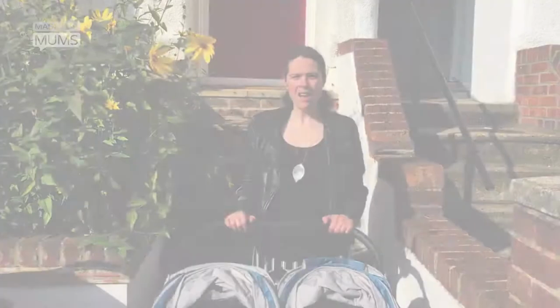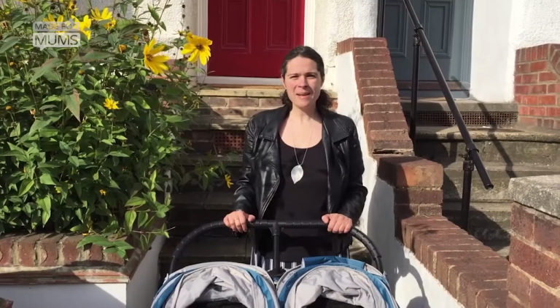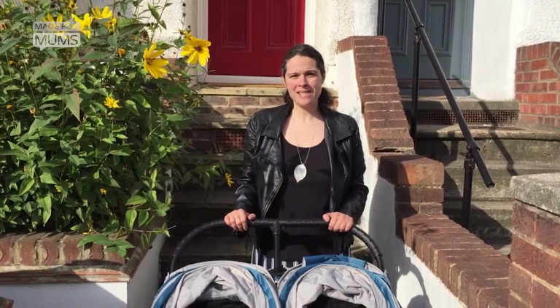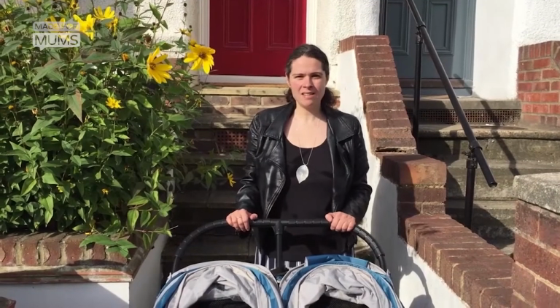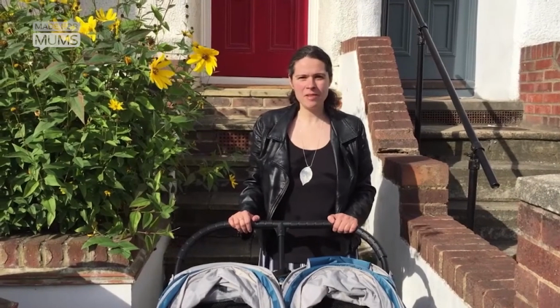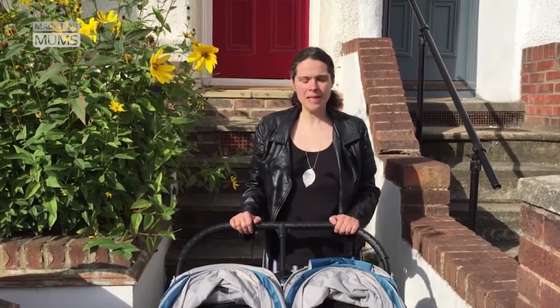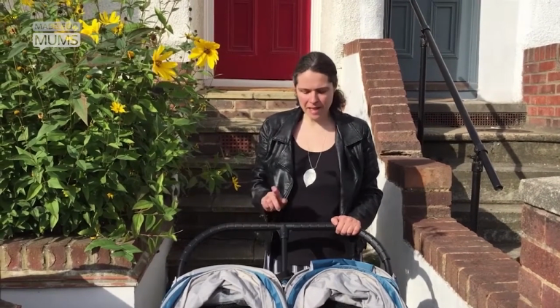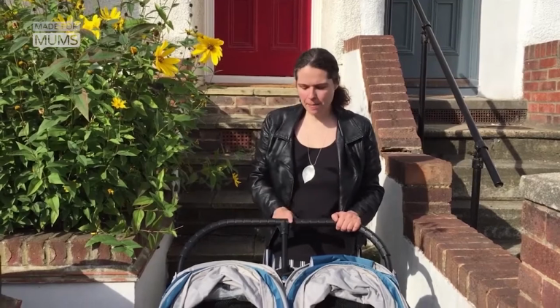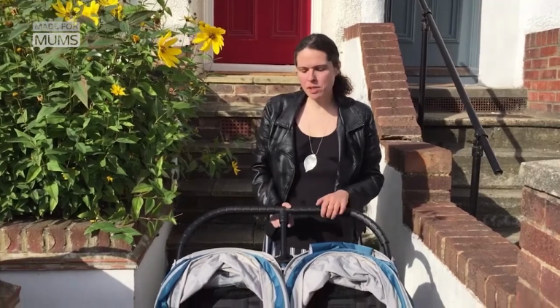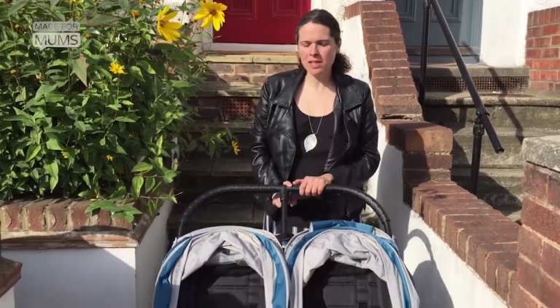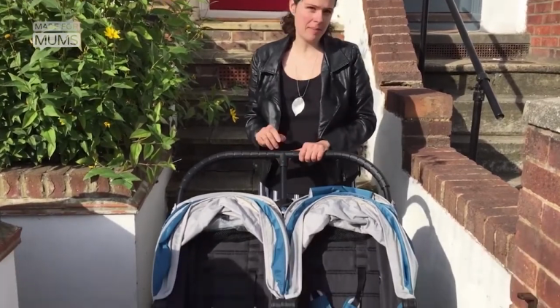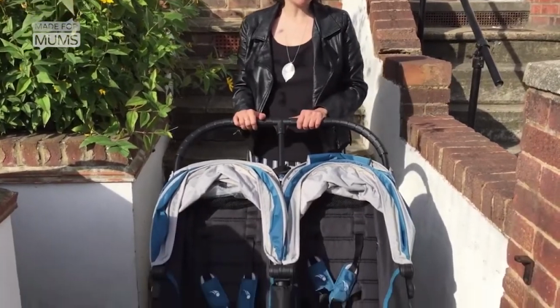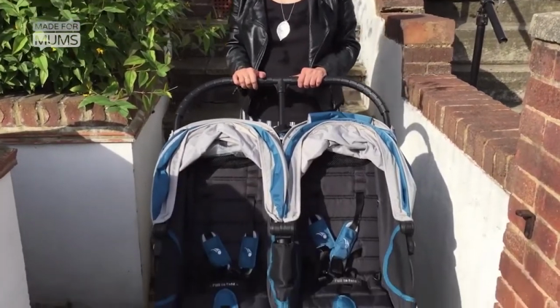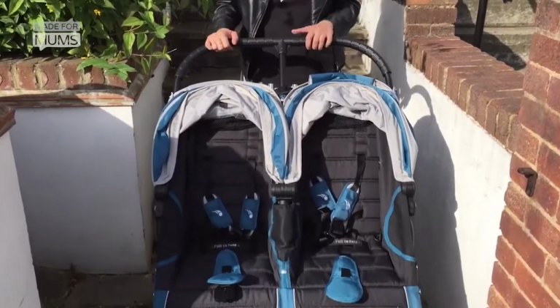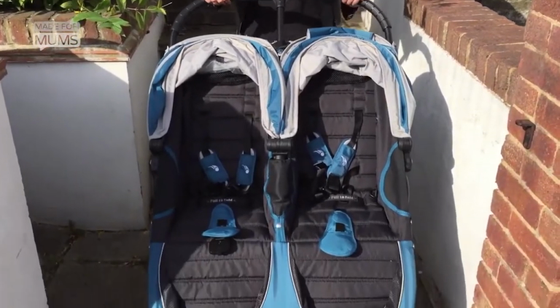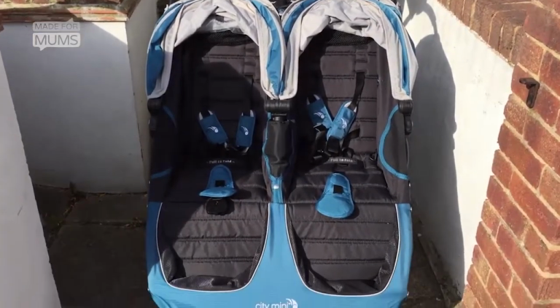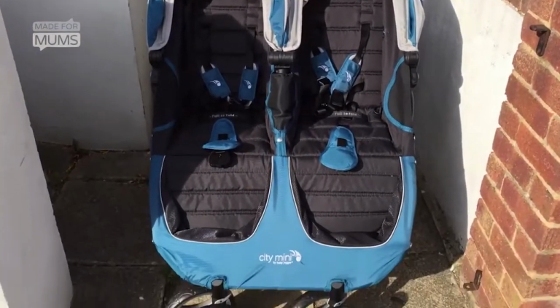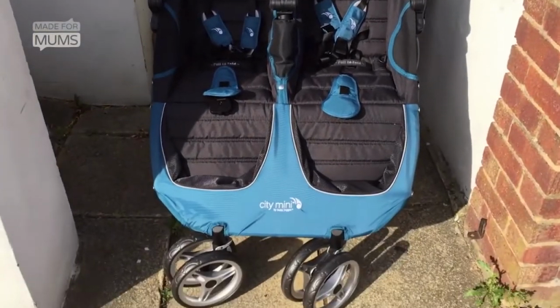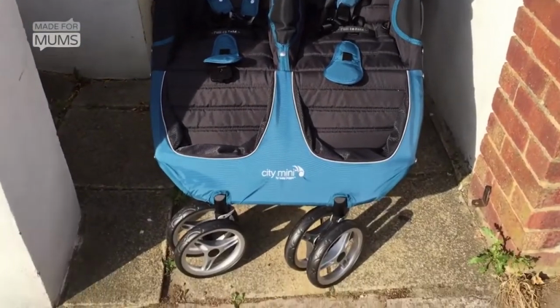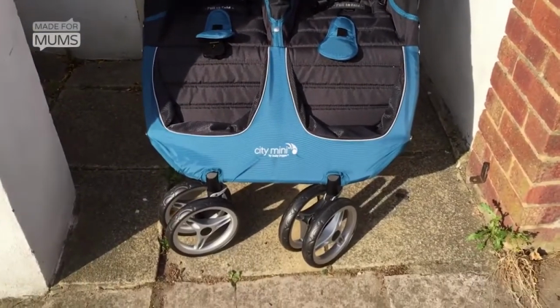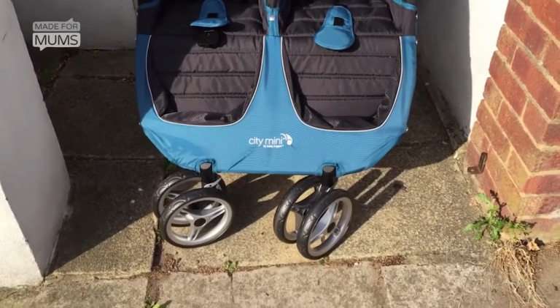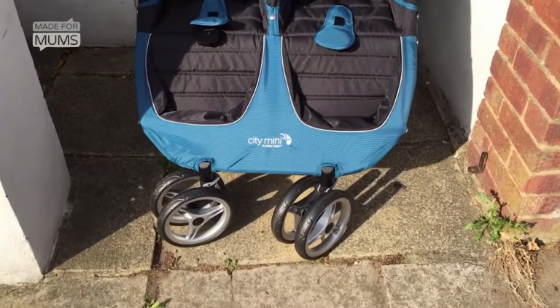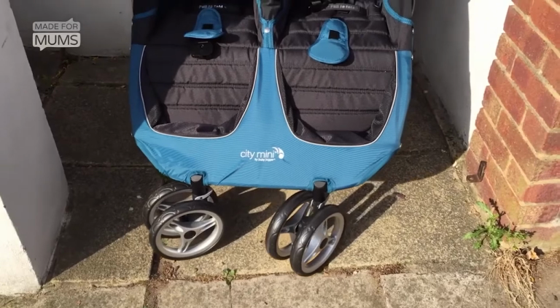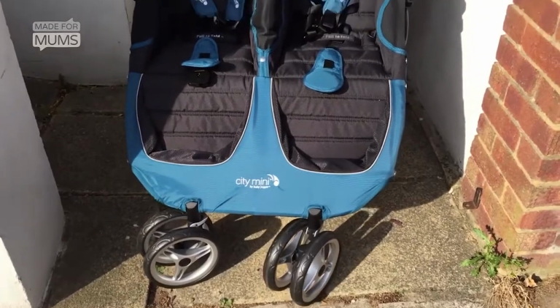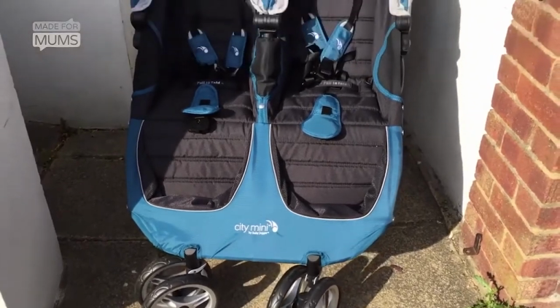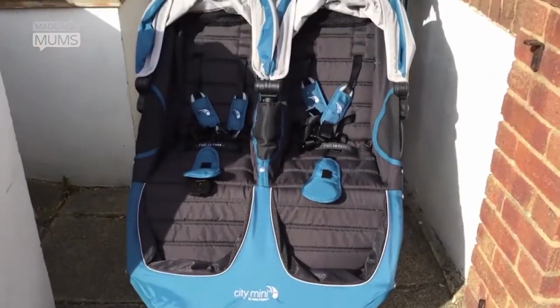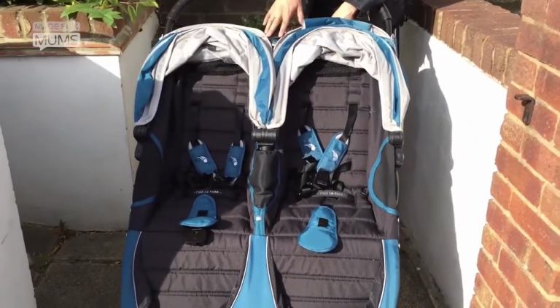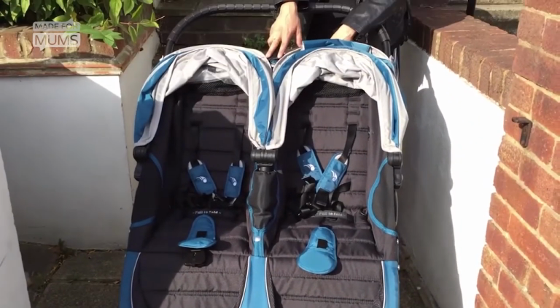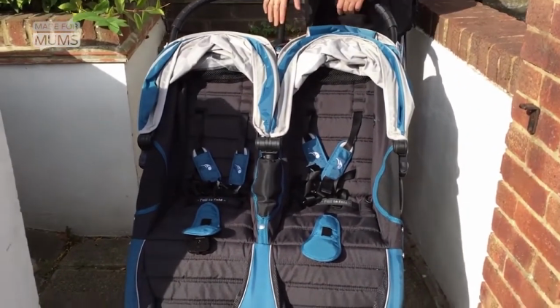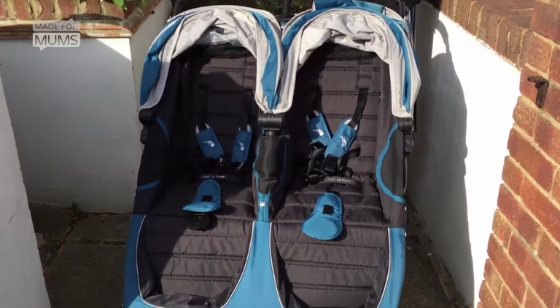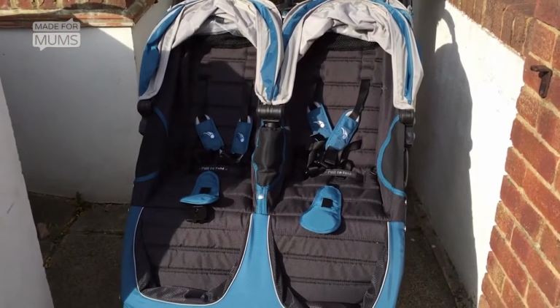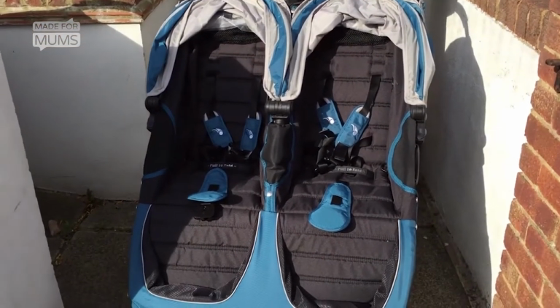Hi, I'm Maxine and I'm reviewing the Baby Jogger City Mini Double for Made for Mums. What I'm going to show you is how easy it is to fold the buggy down. And it is pretty easy.